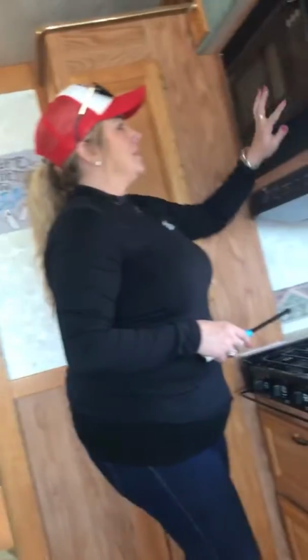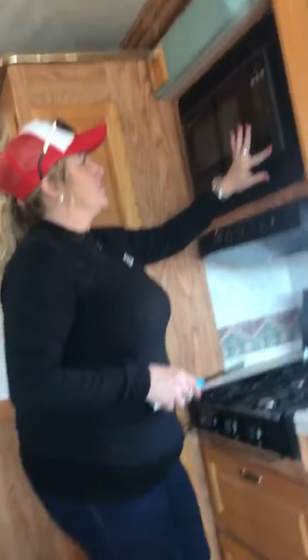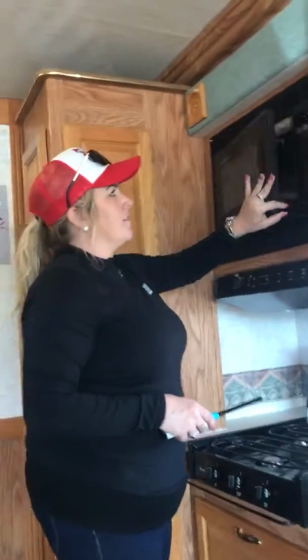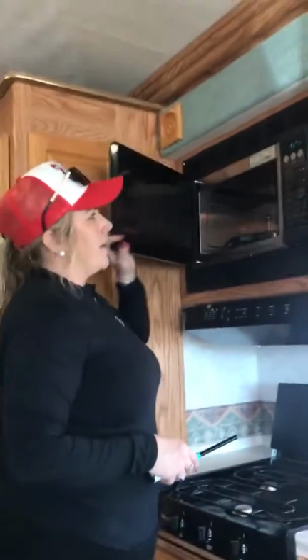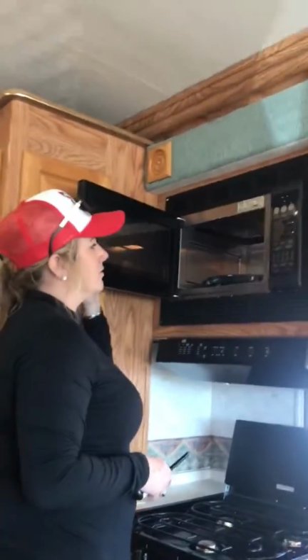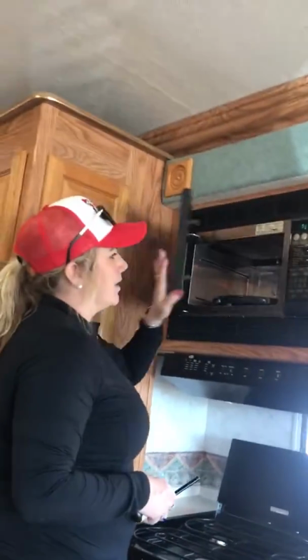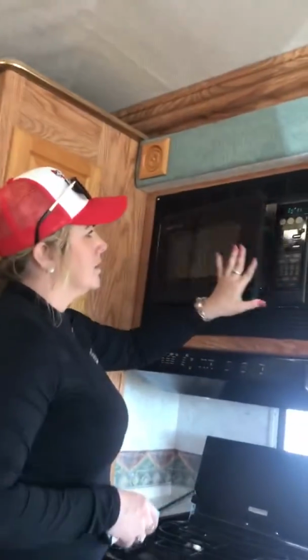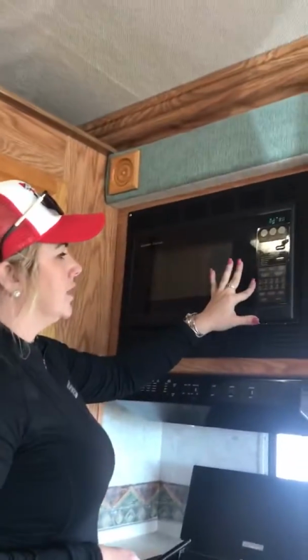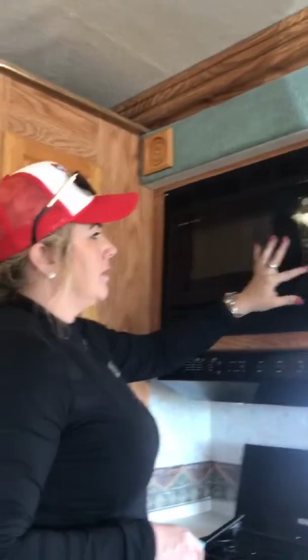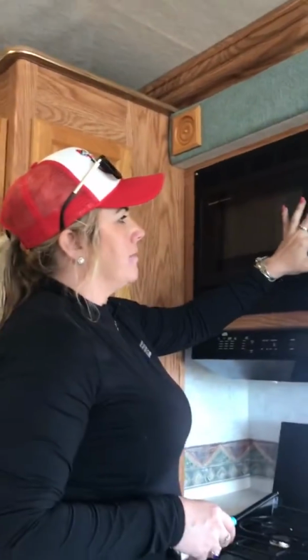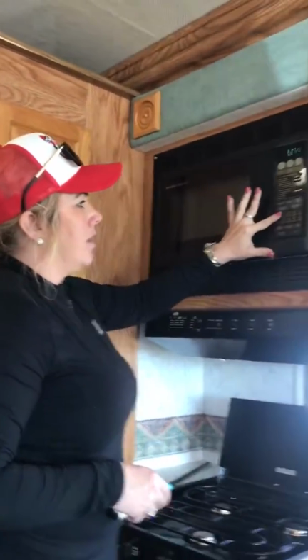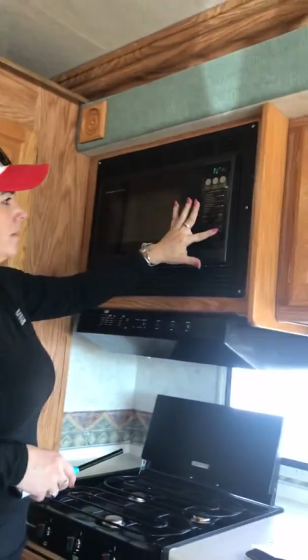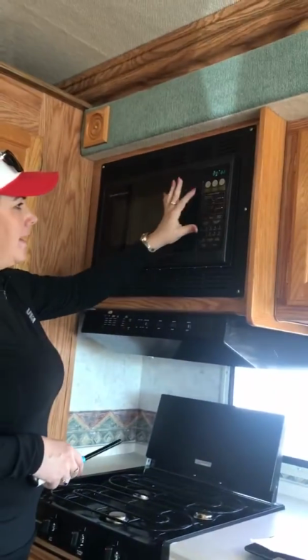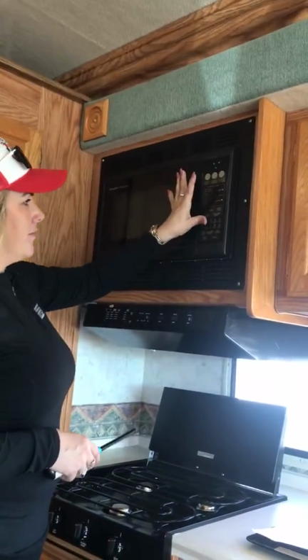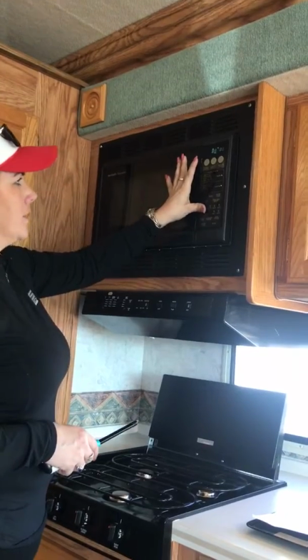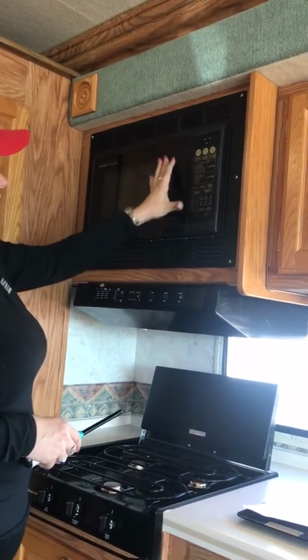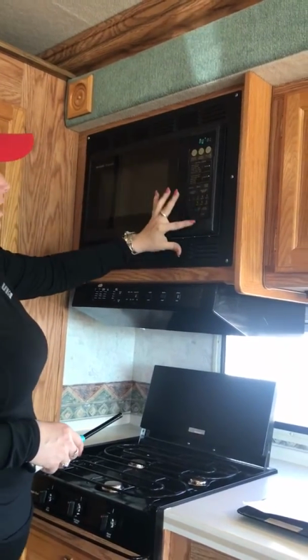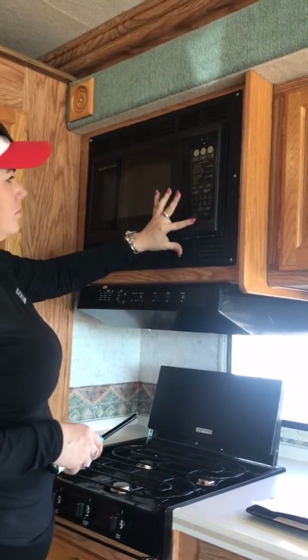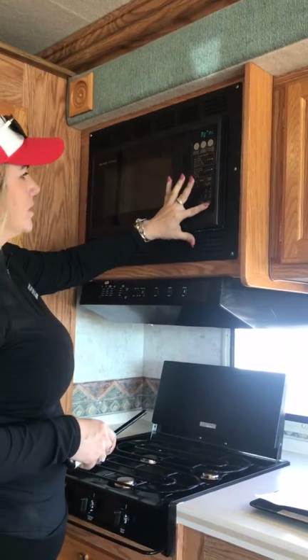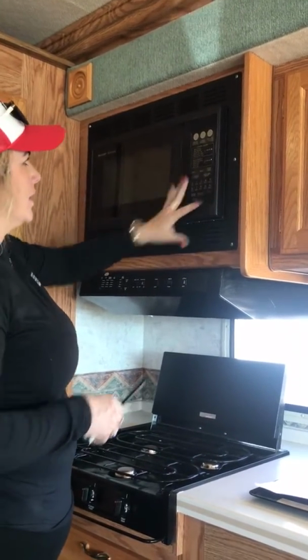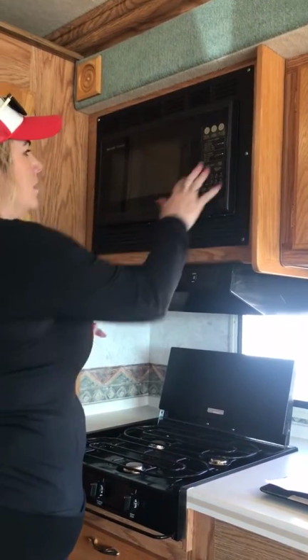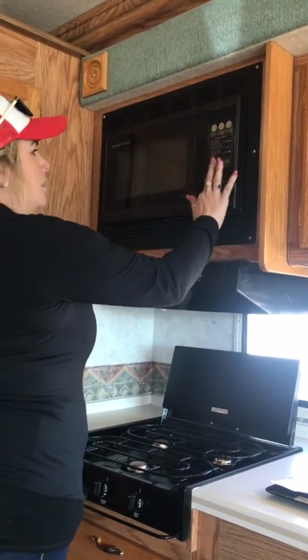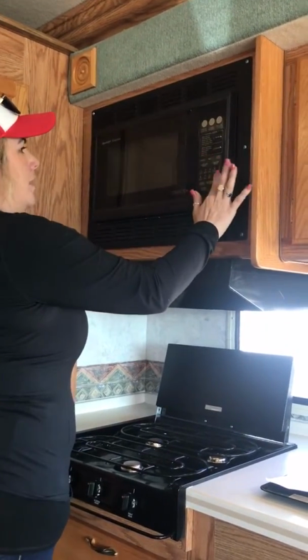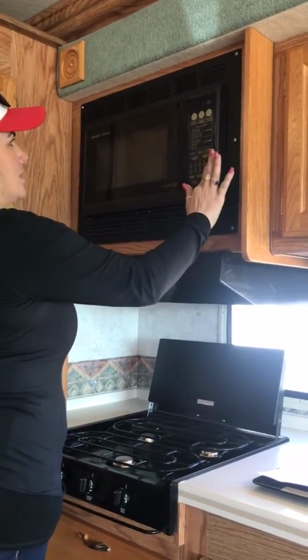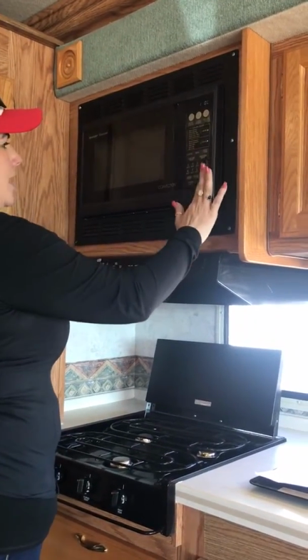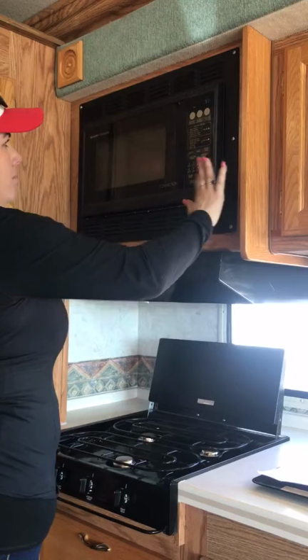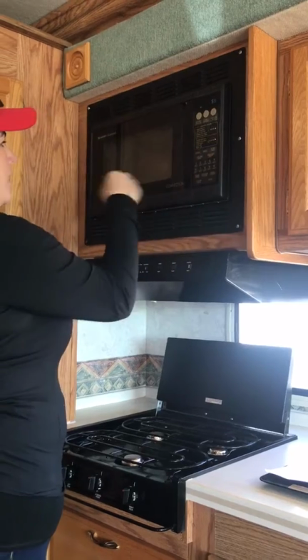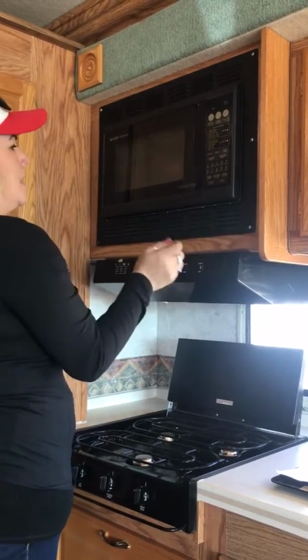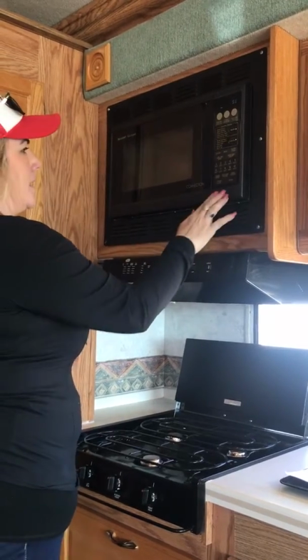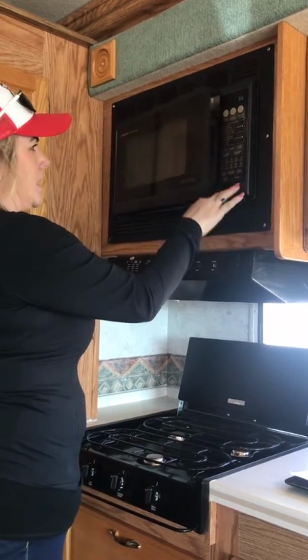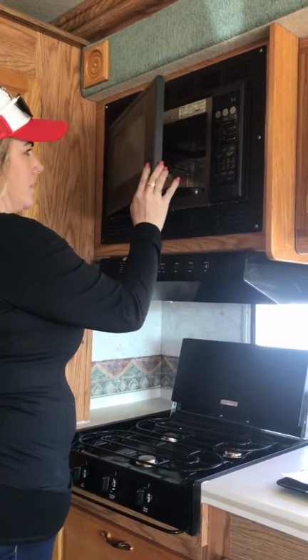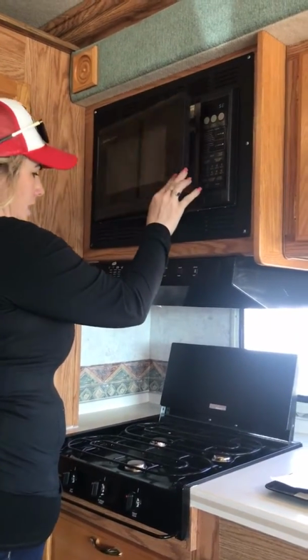This up here is your convection microwave. The light works. You put like a minute on and the little thing turns — it's all good to go. It spins, it heats, everything's good to go.